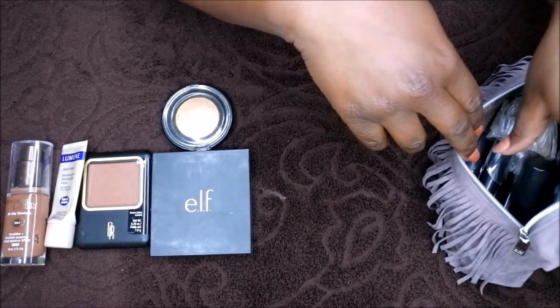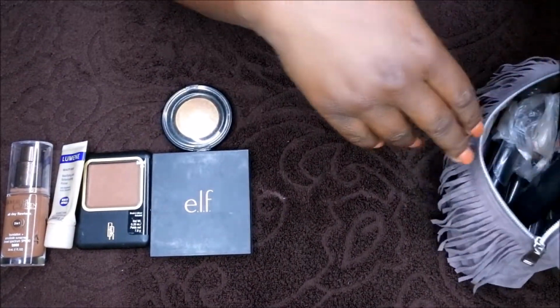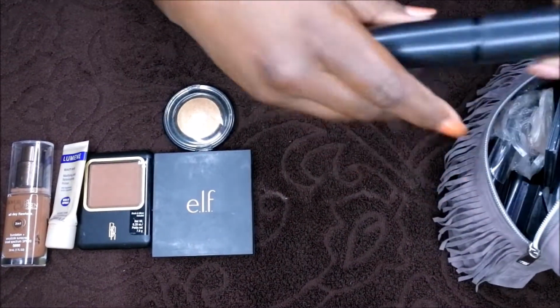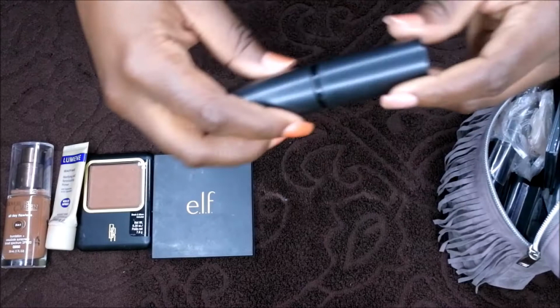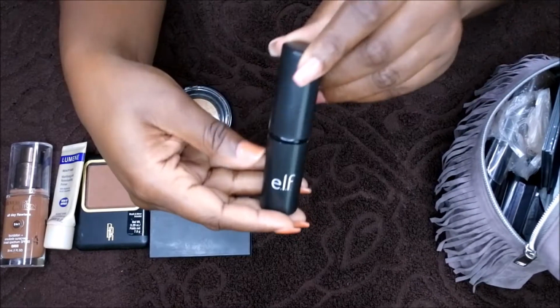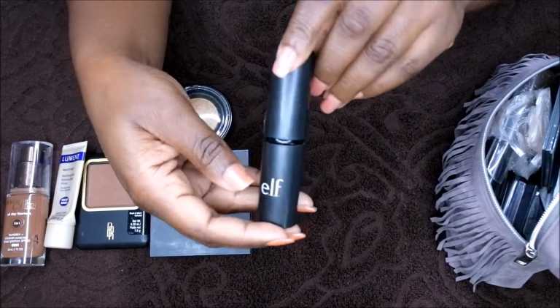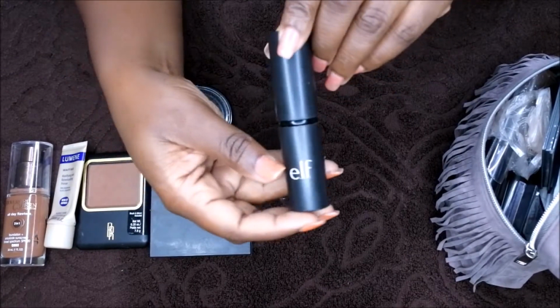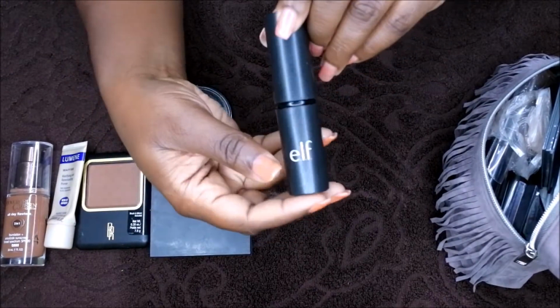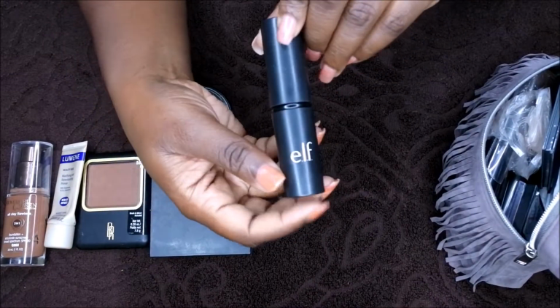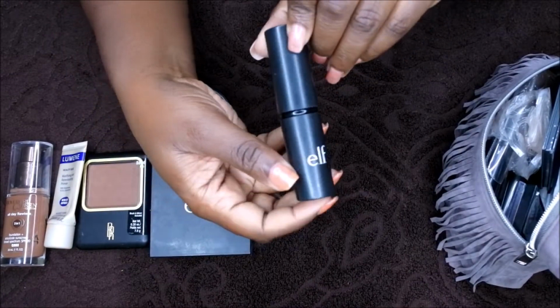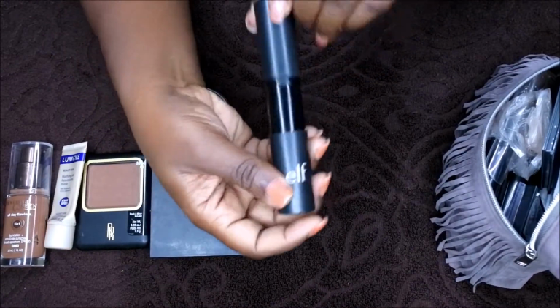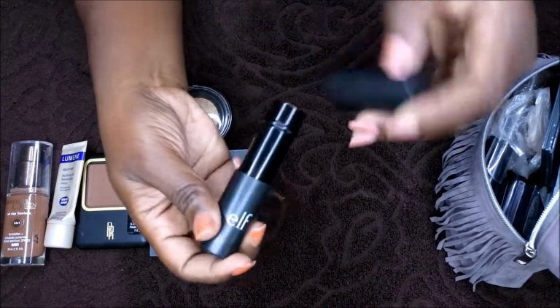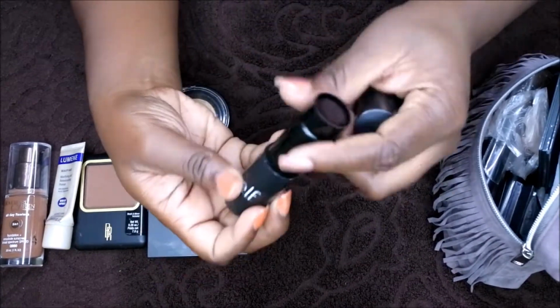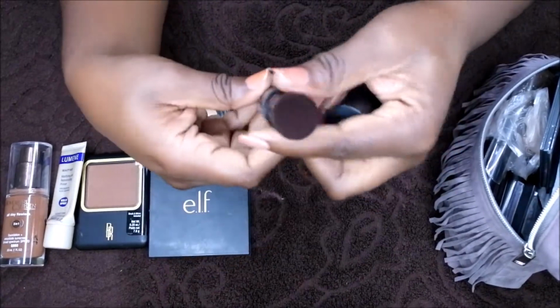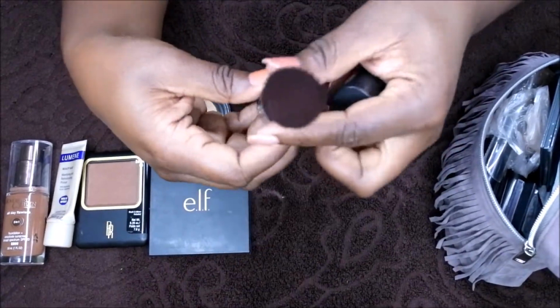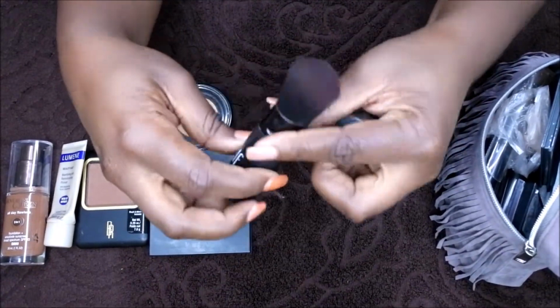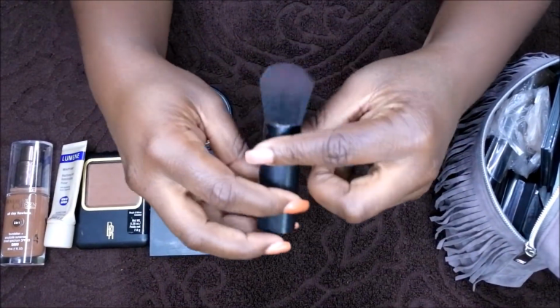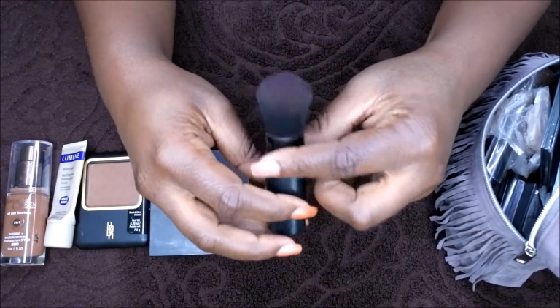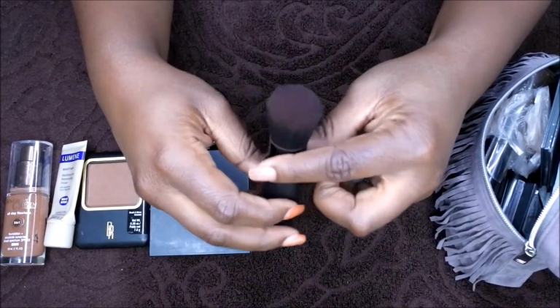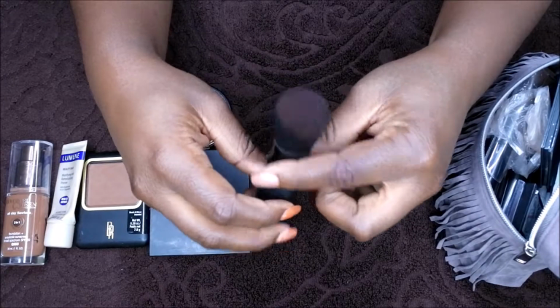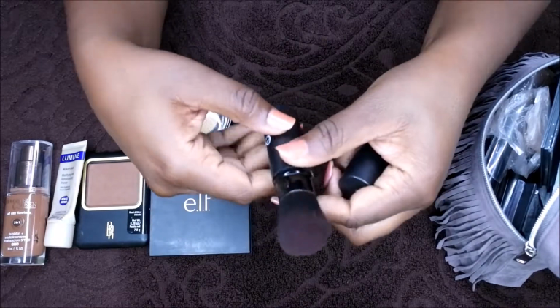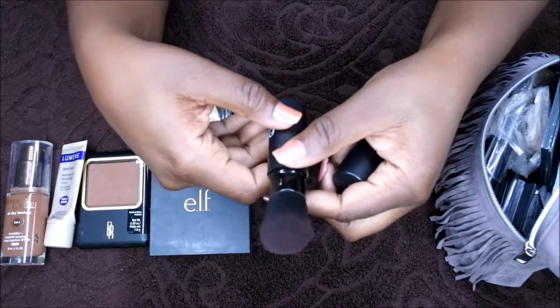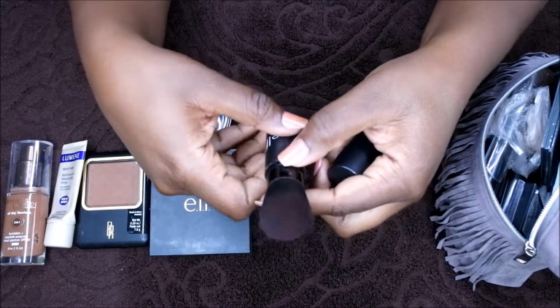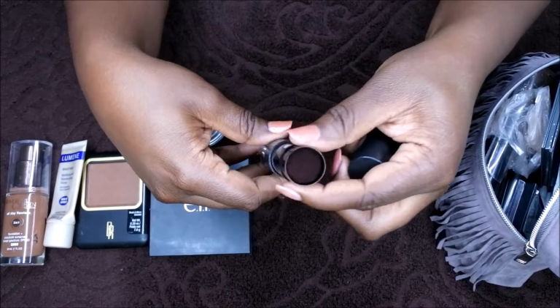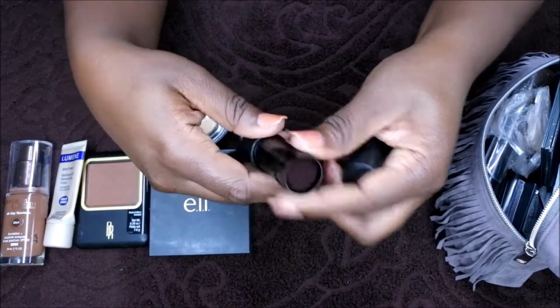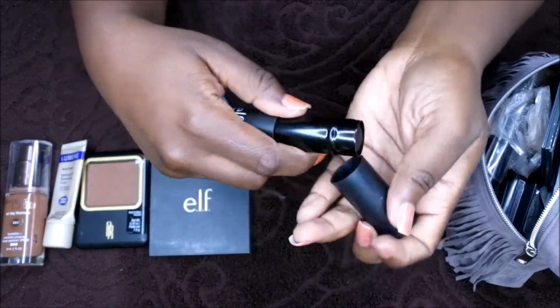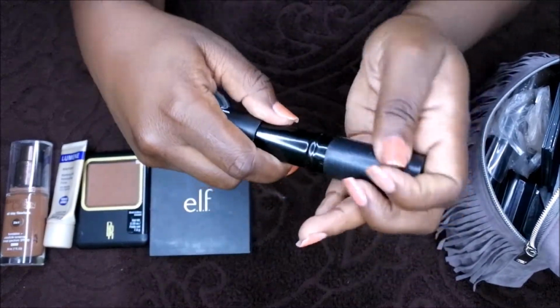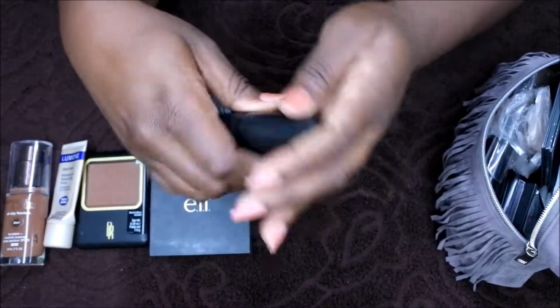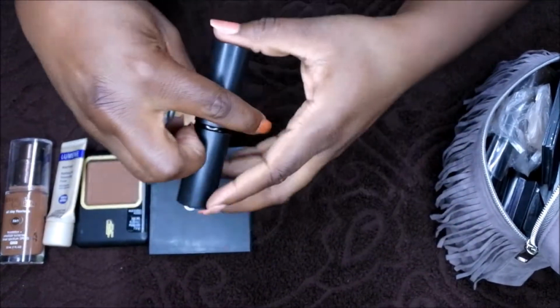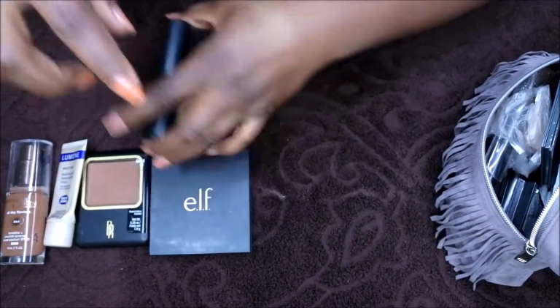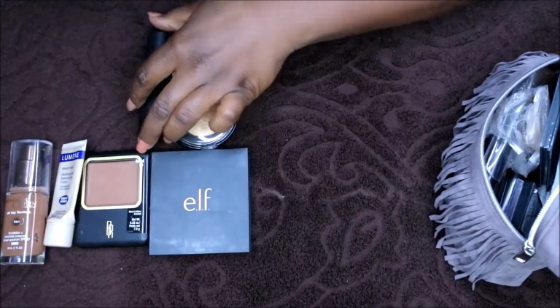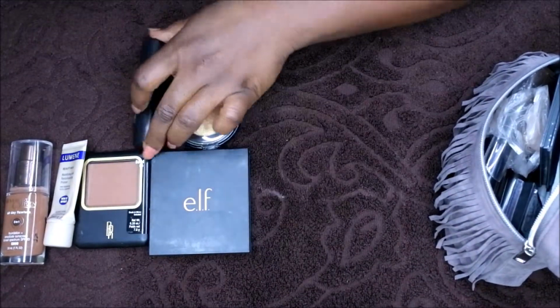What I use to apply my blush is my e.l.f. Kabuki brush. I just use this to put the blush powder on.